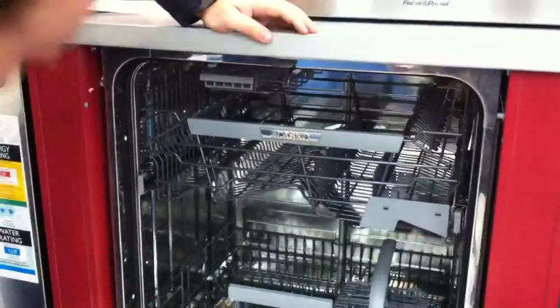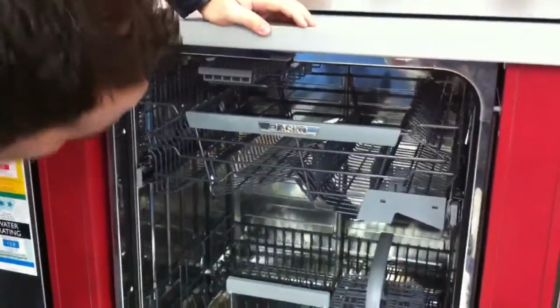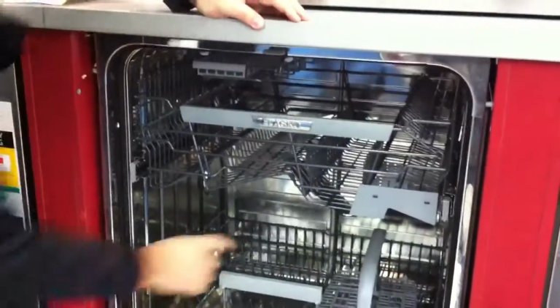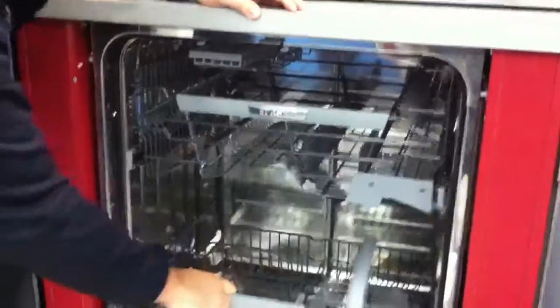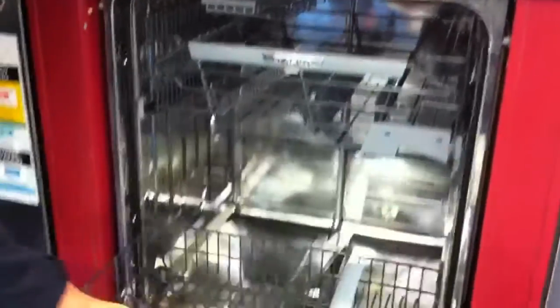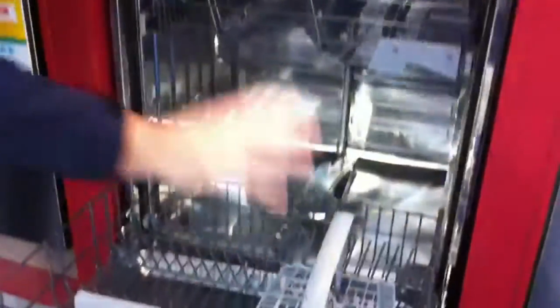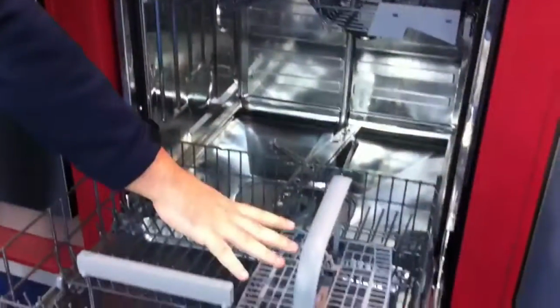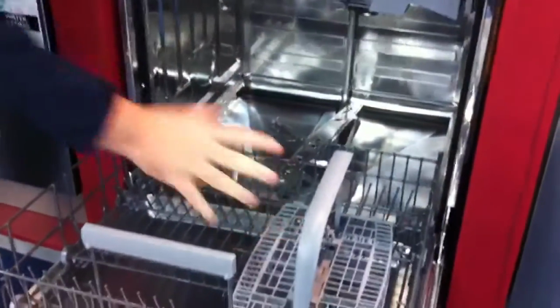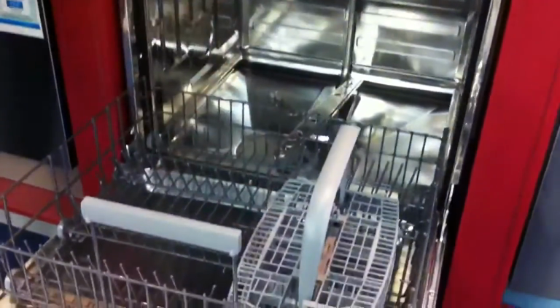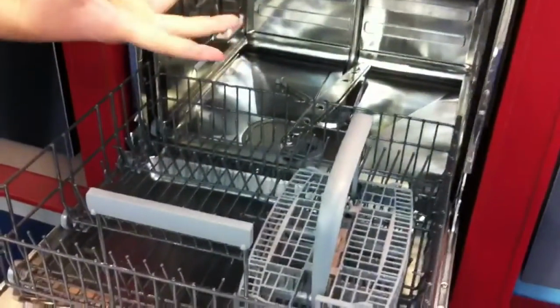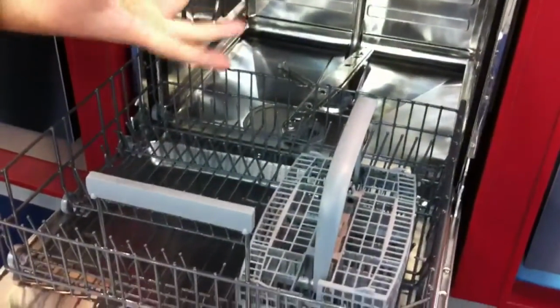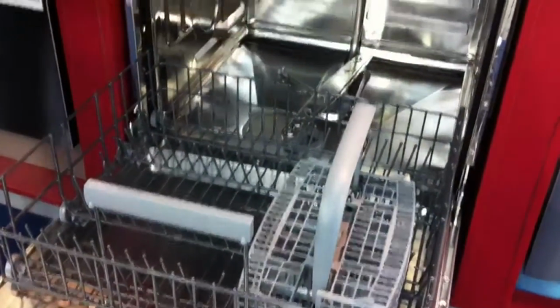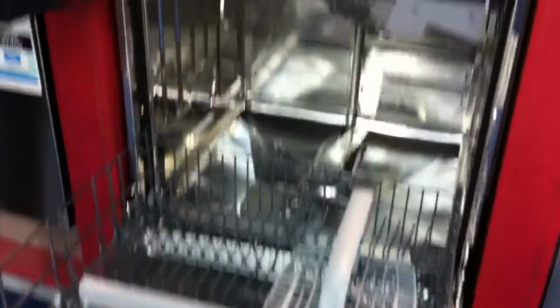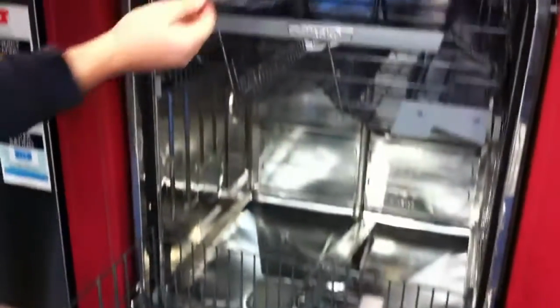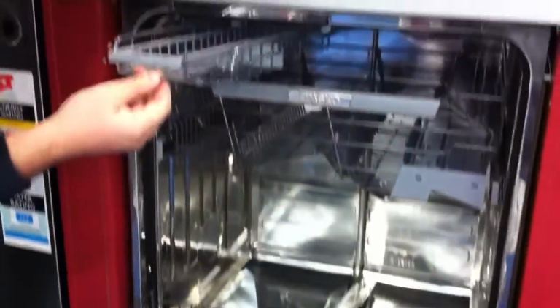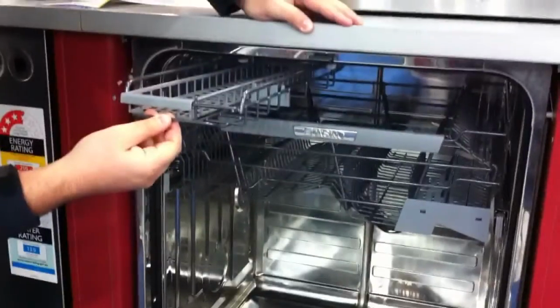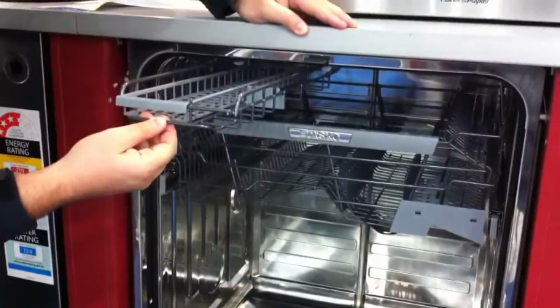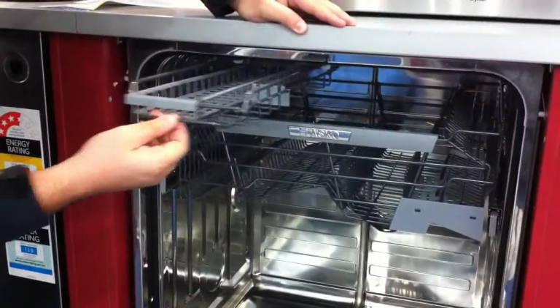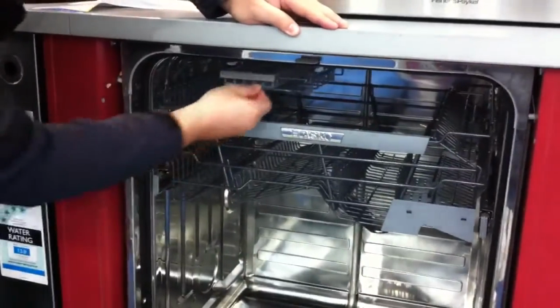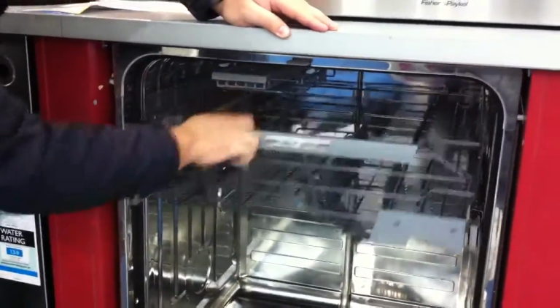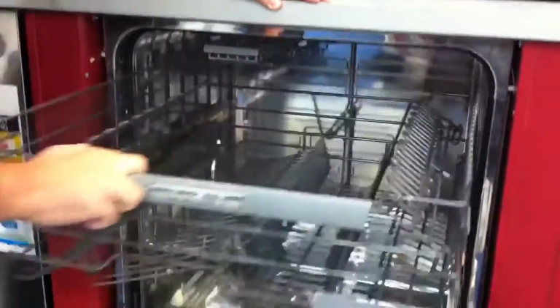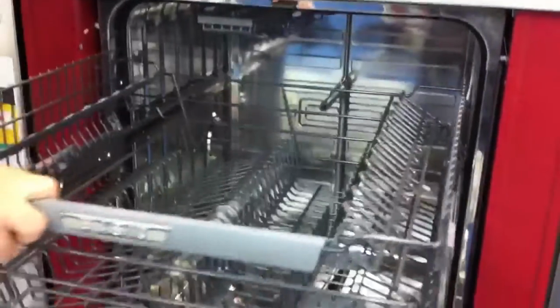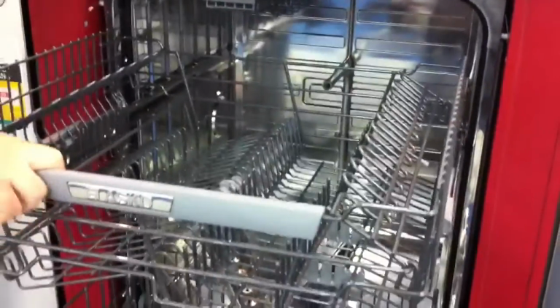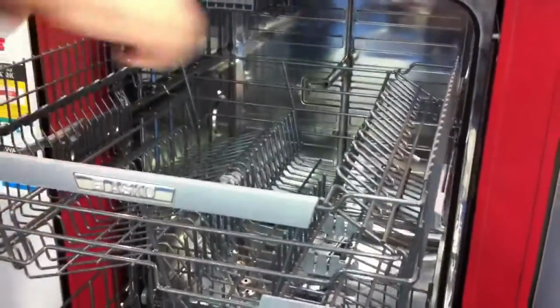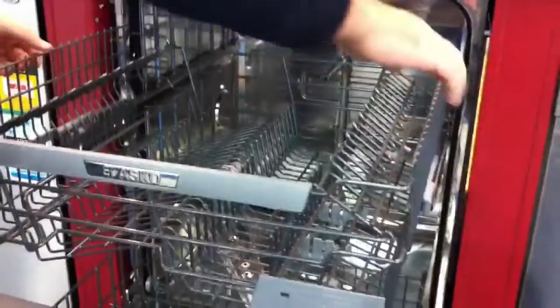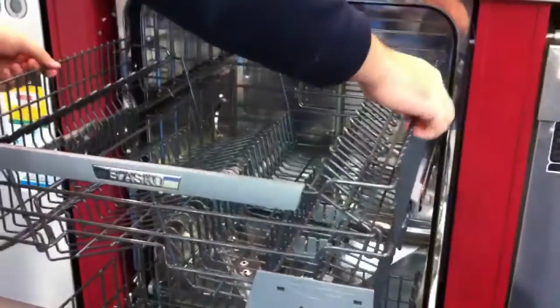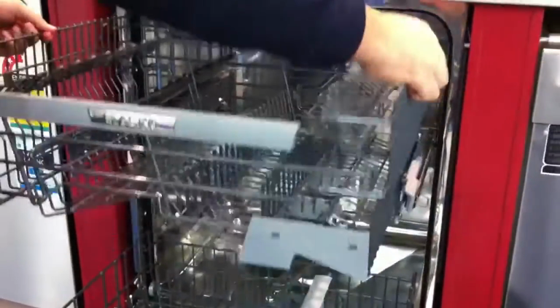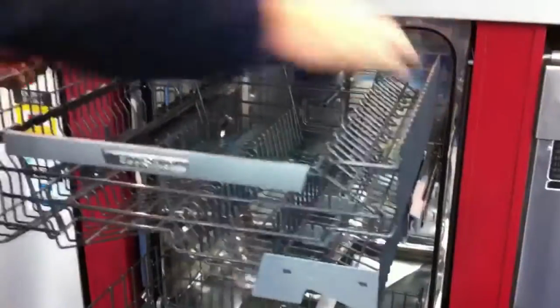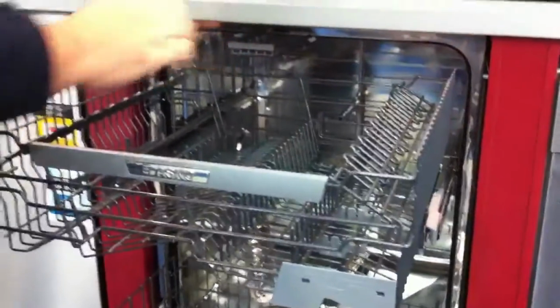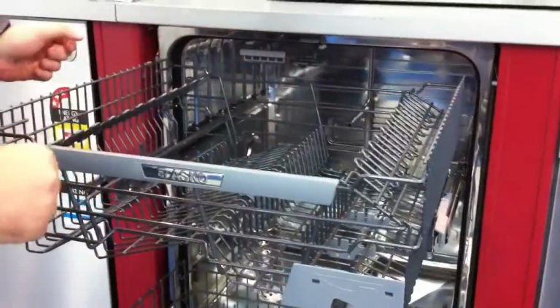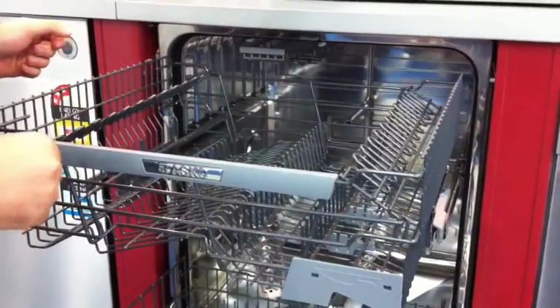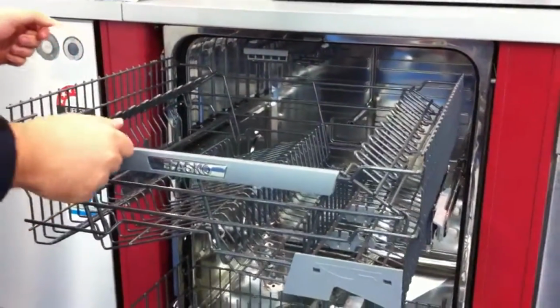Looking on the inside, you've got your cutlery basket on the bottom and if you've got any extra utensils, you can still put them on this little mini cutlery drawer at the top. Also, the top rack is height adjustable, so you've just got to pull it up and you can fit your taller wine glasses inside.